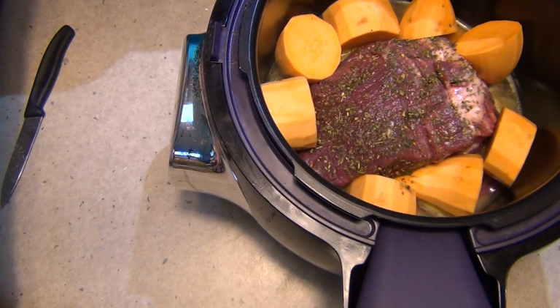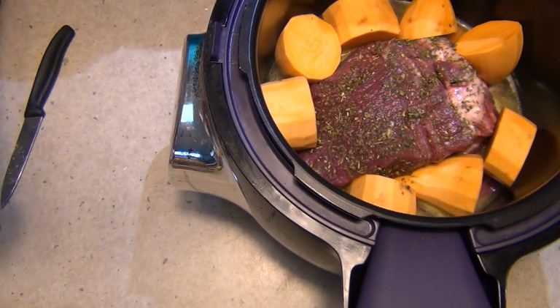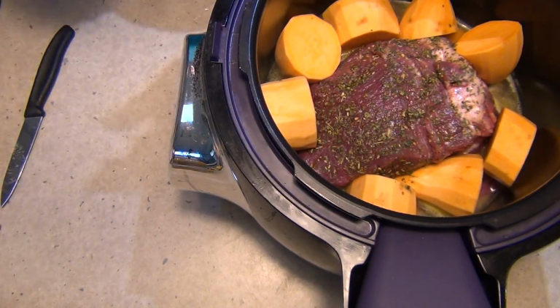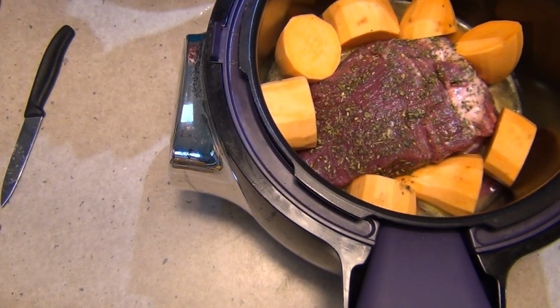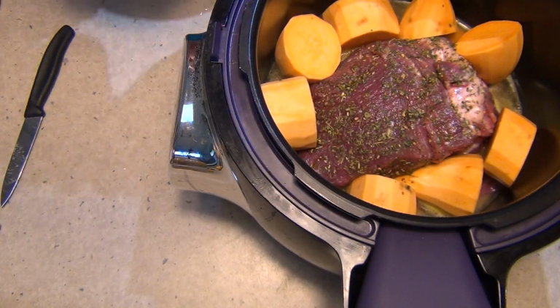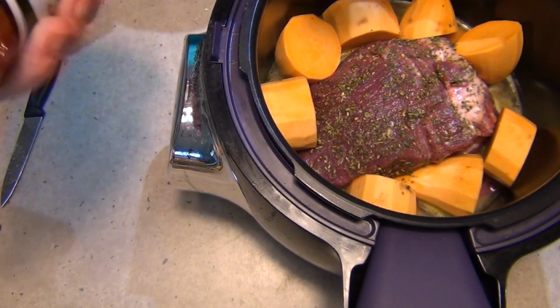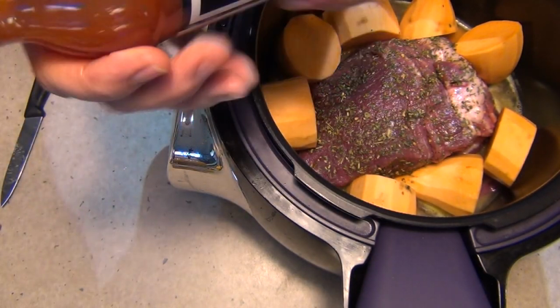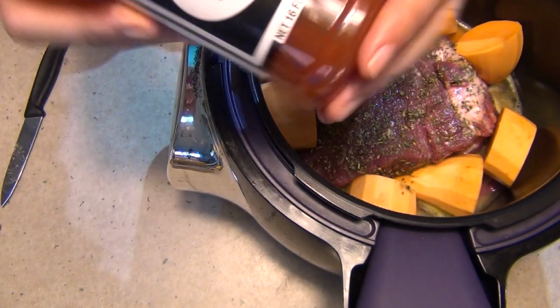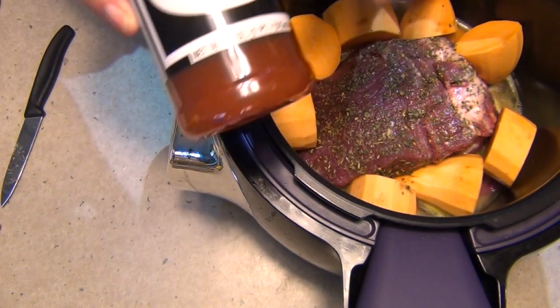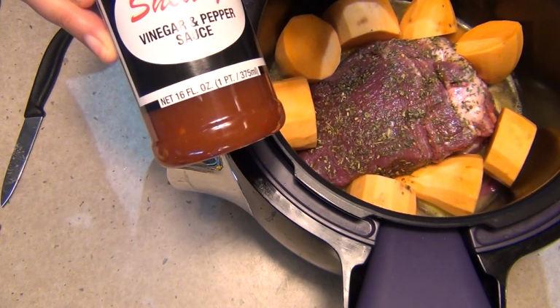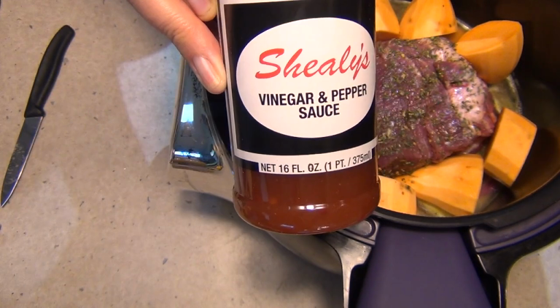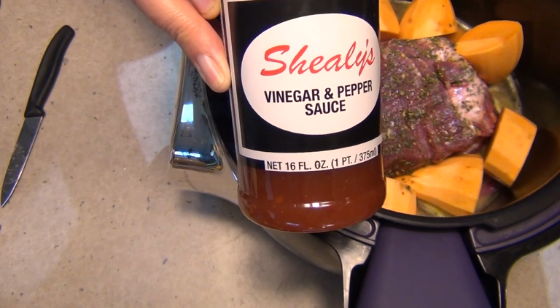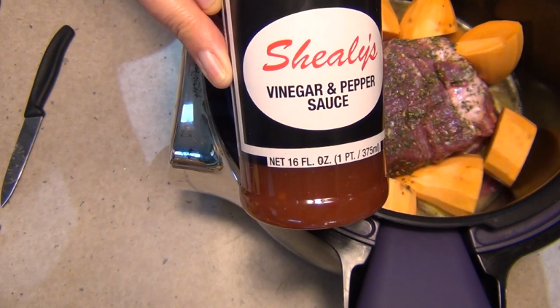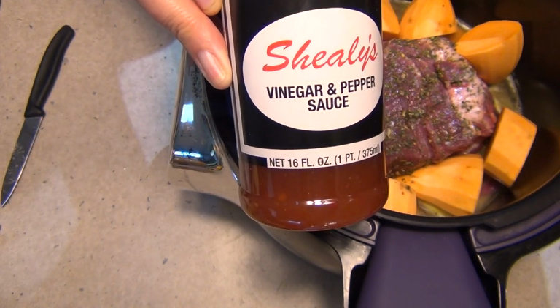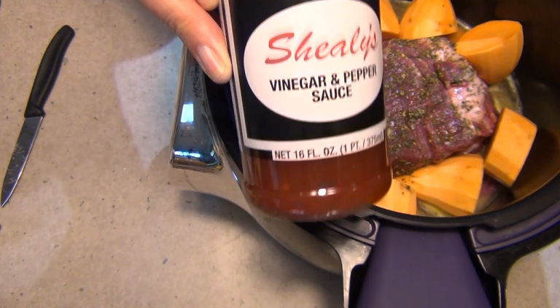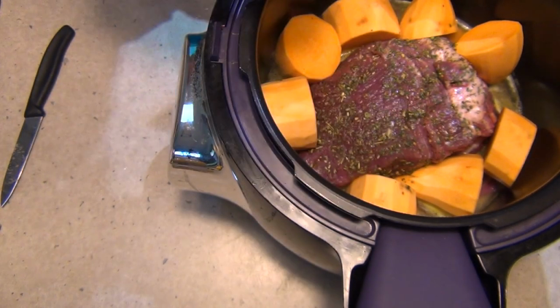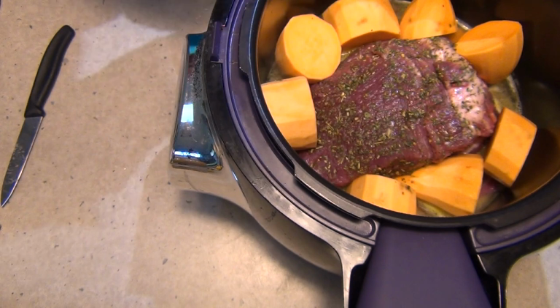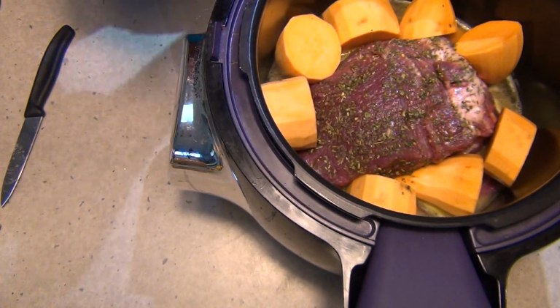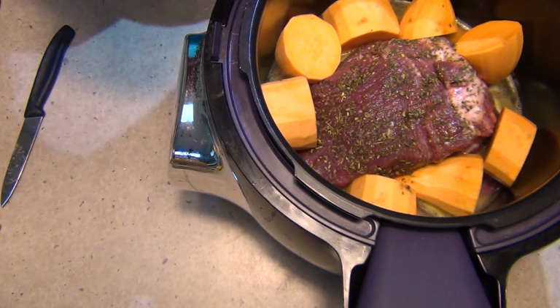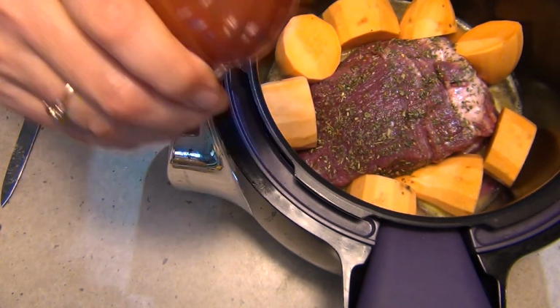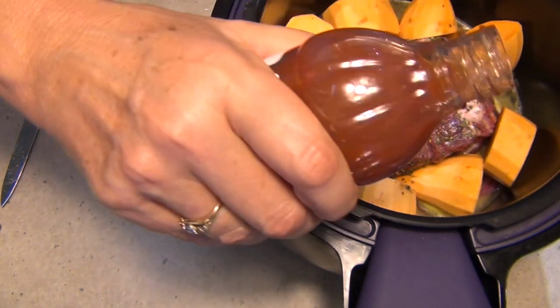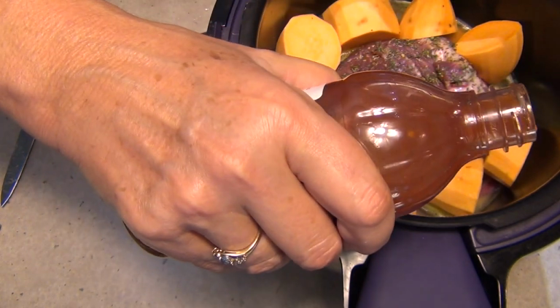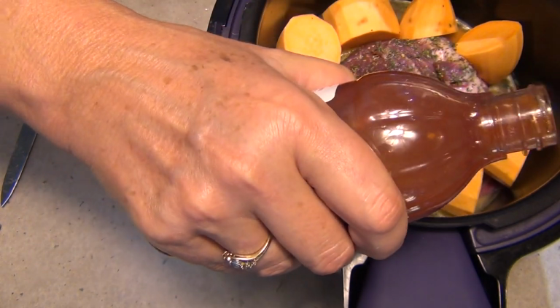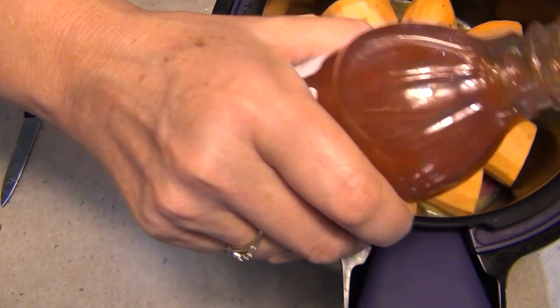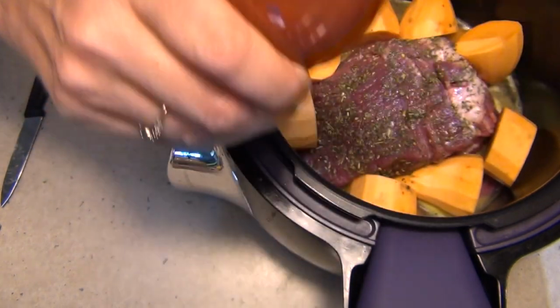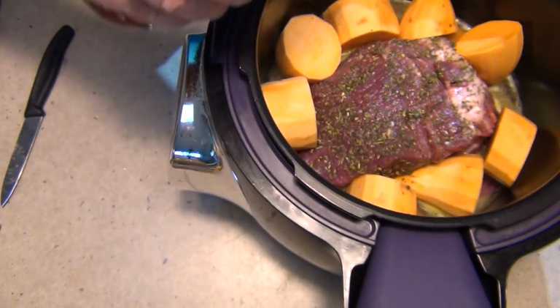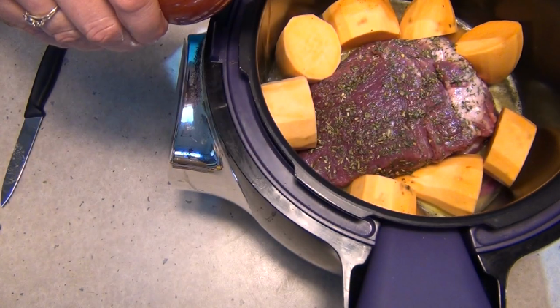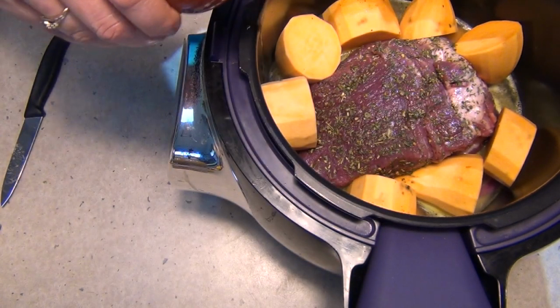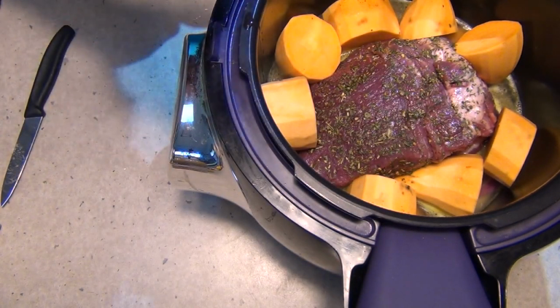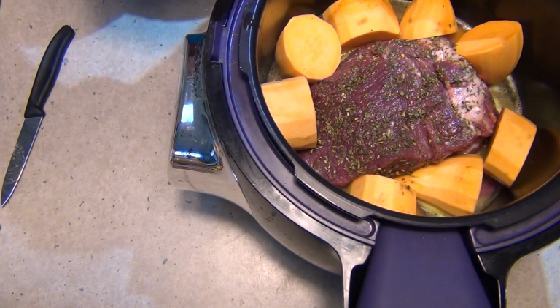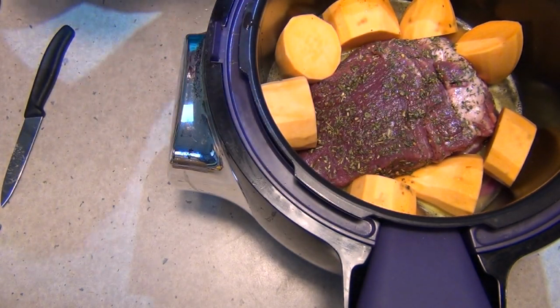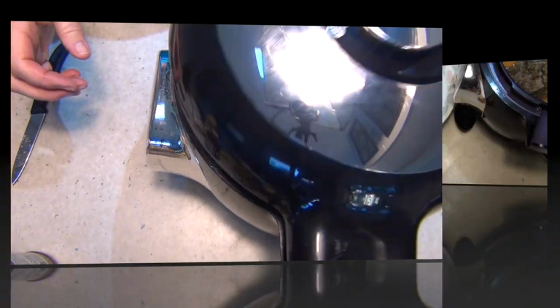To further enhance our flavoring we're going to add some of our shallot vinegar and pepper sauce — just a couple of little dribbles around the outside, and that's going to add to our gravy.